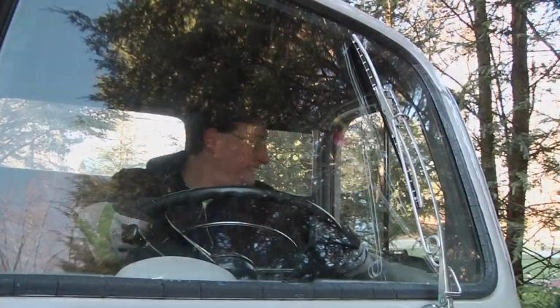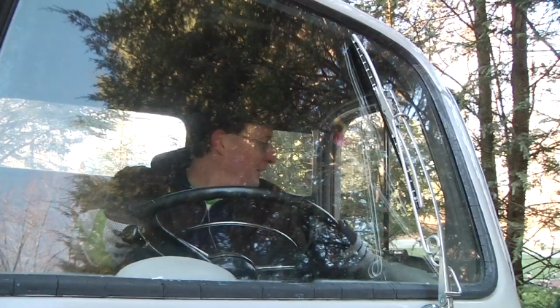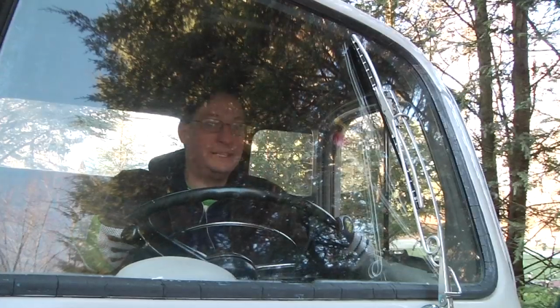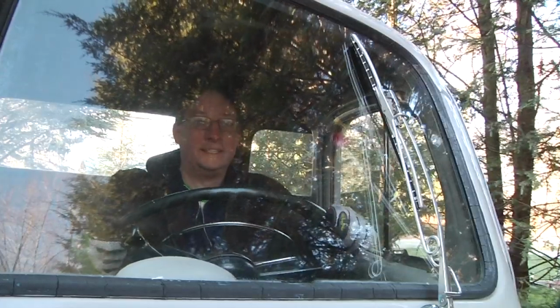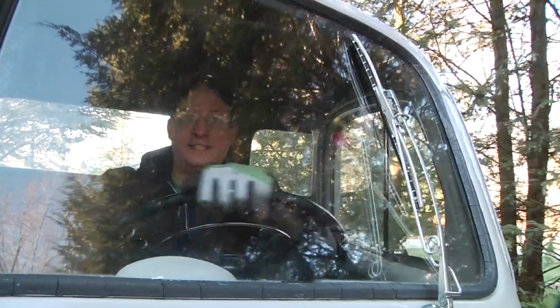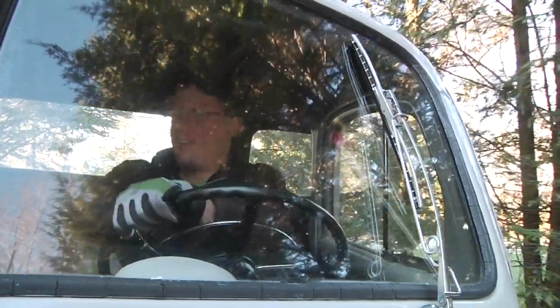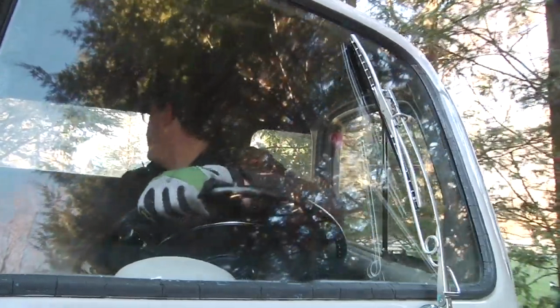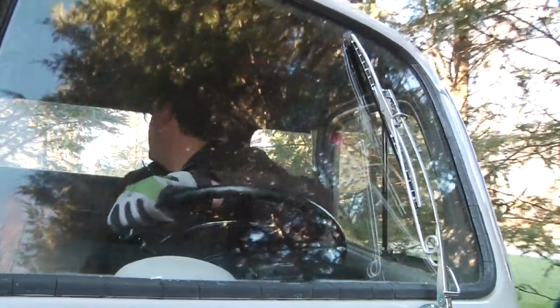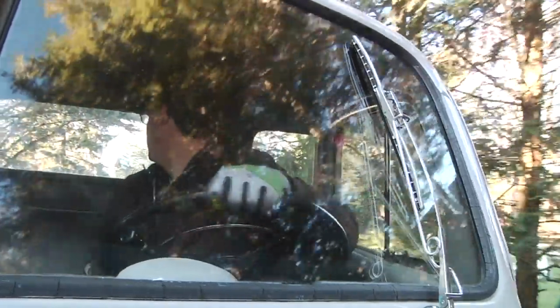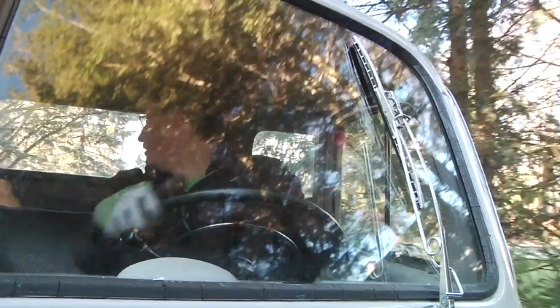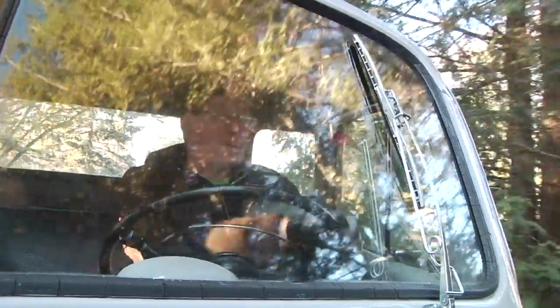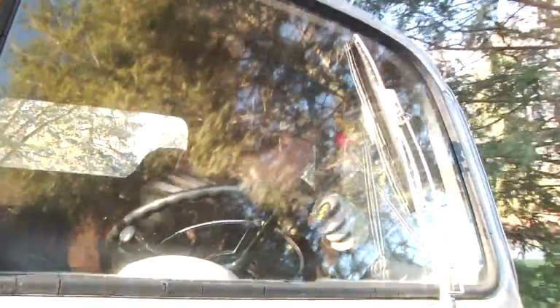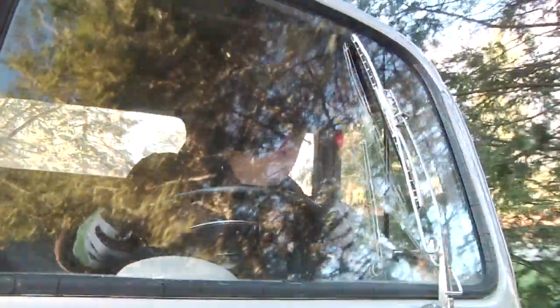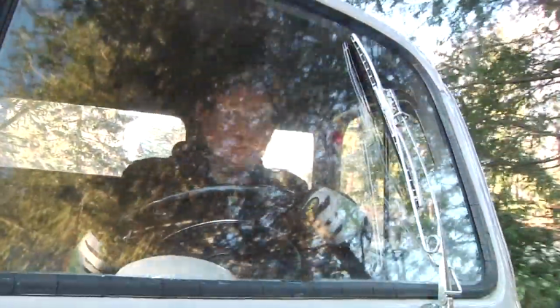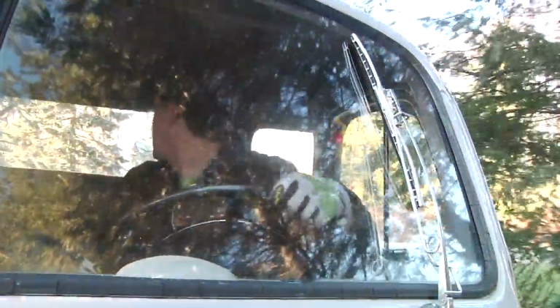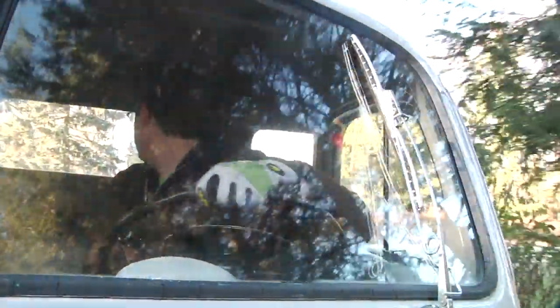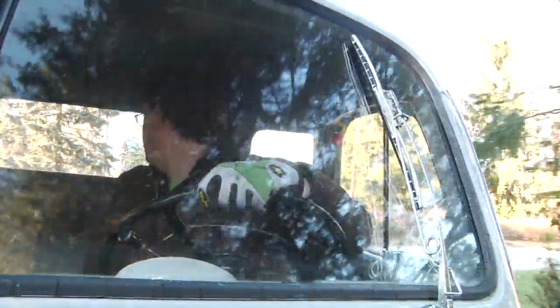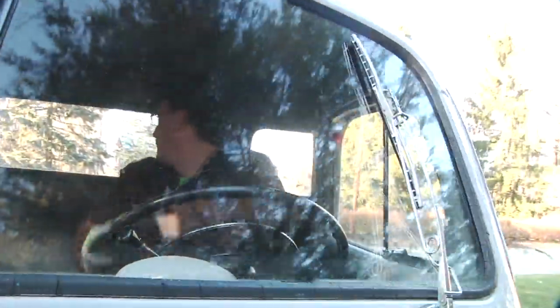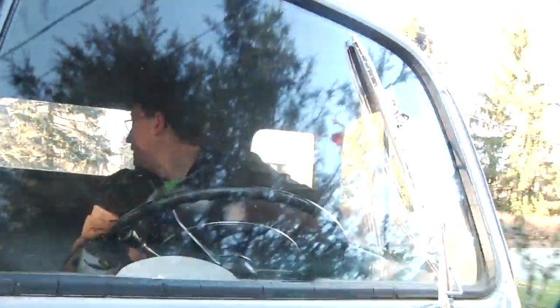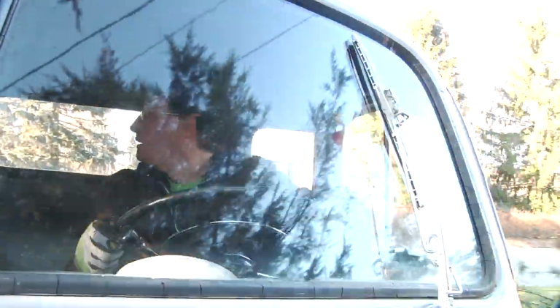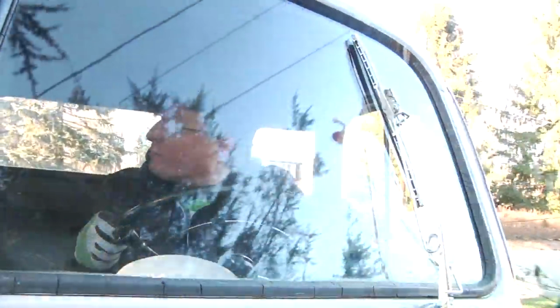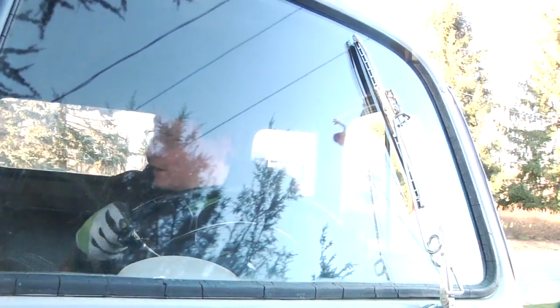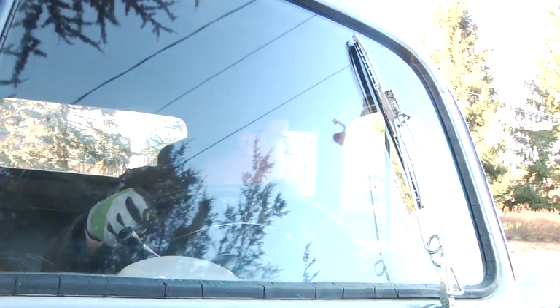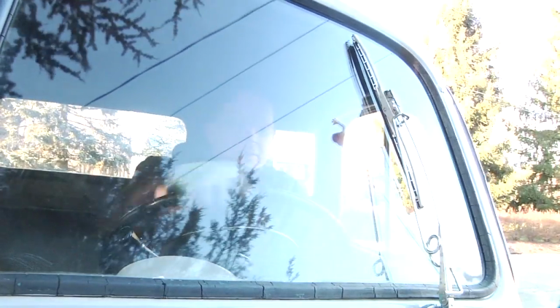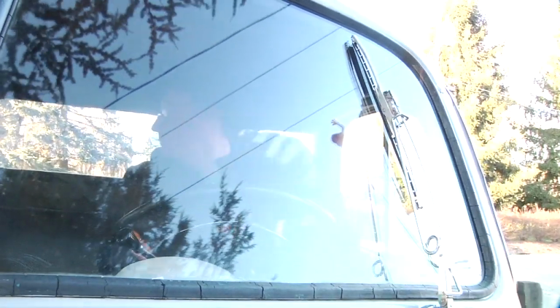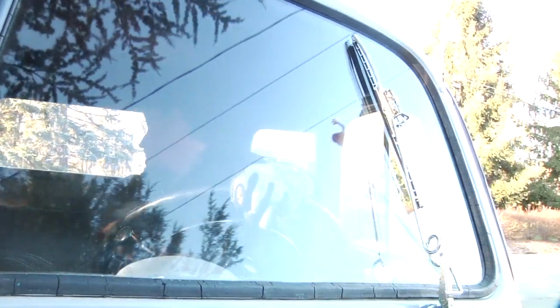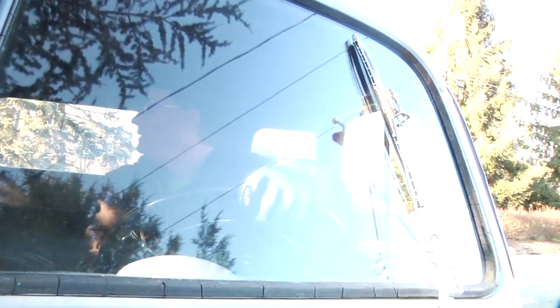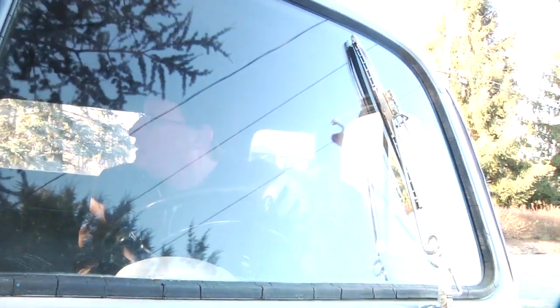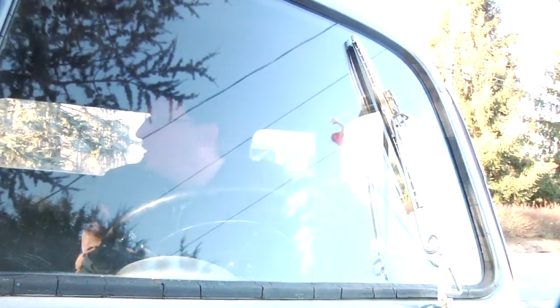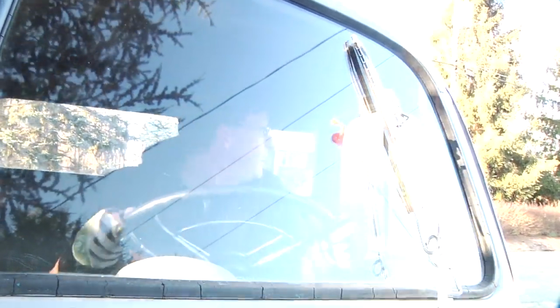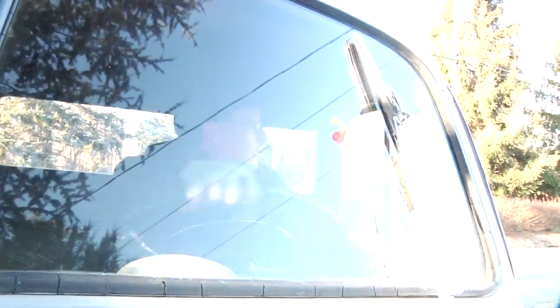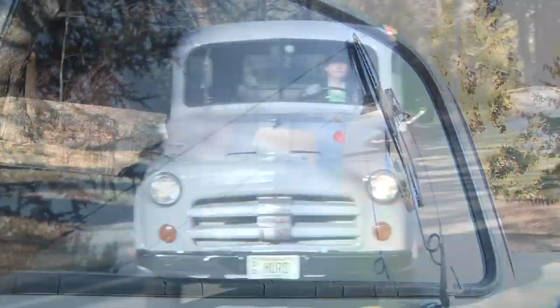Here we go — 1951 Dodge. A whole lot of steel, very little technology. Power nothing, manual everything, heading down a country road.